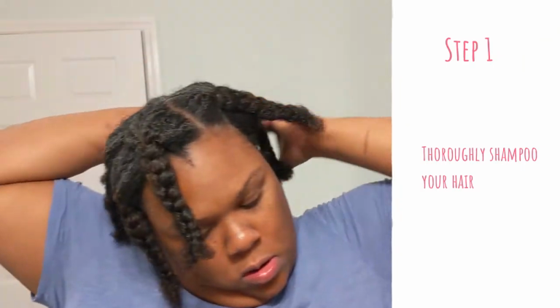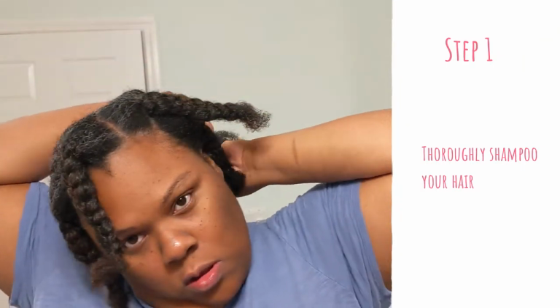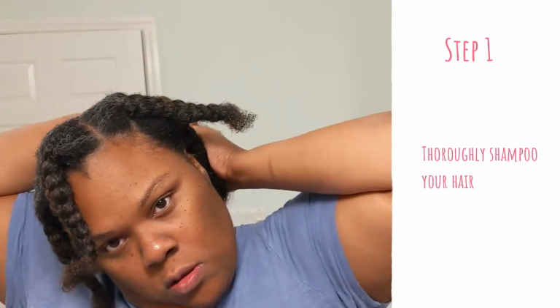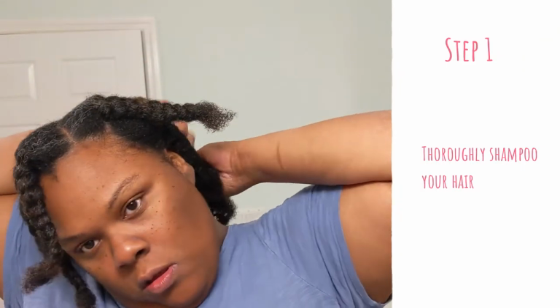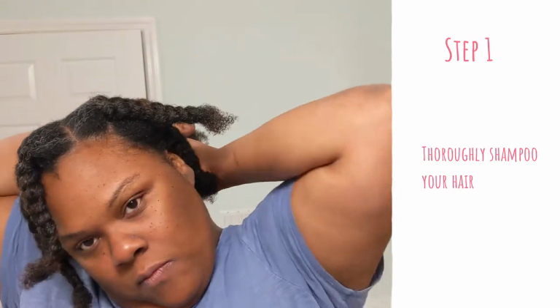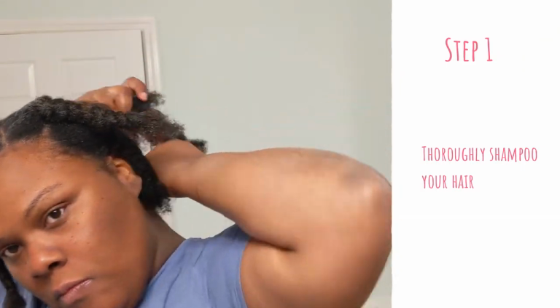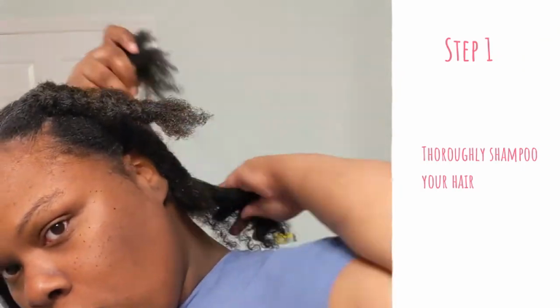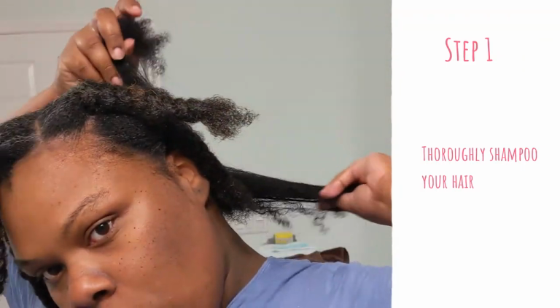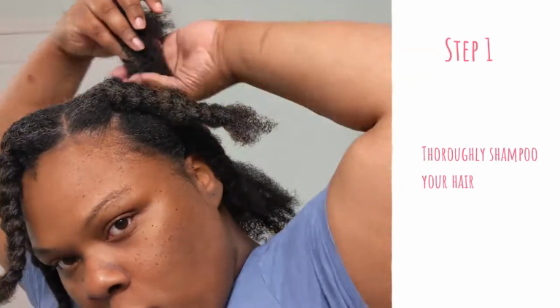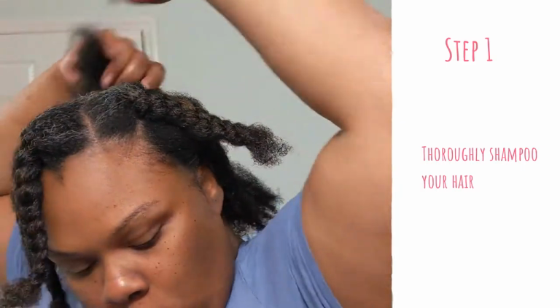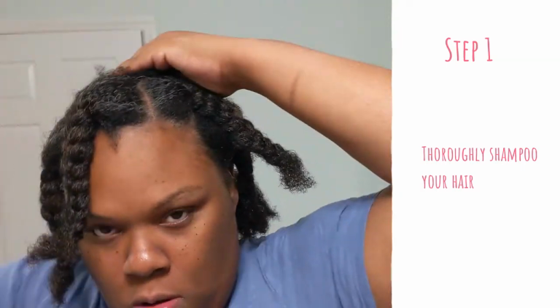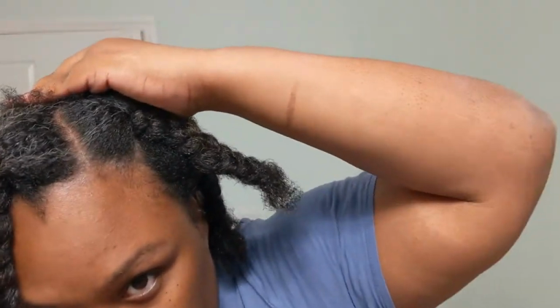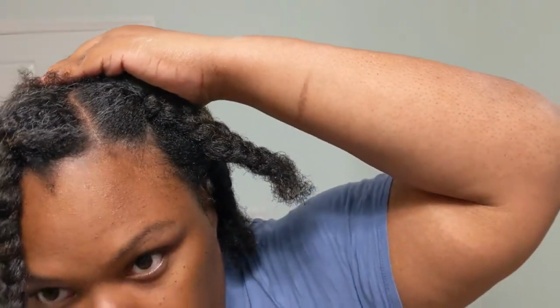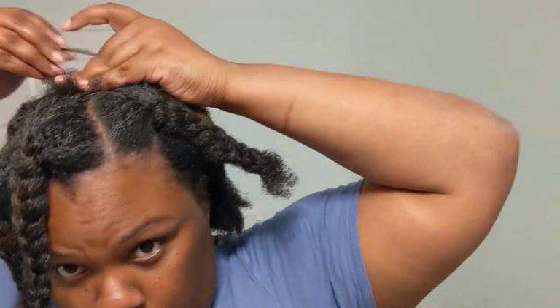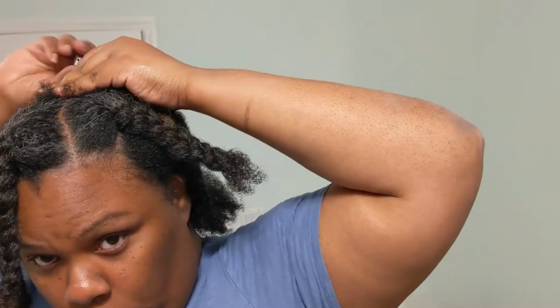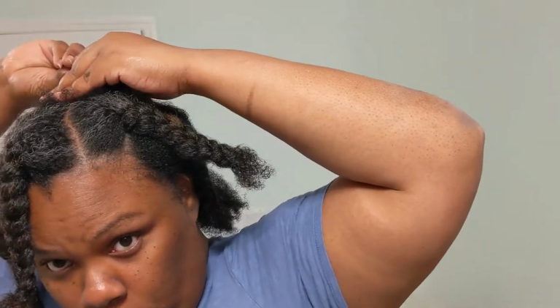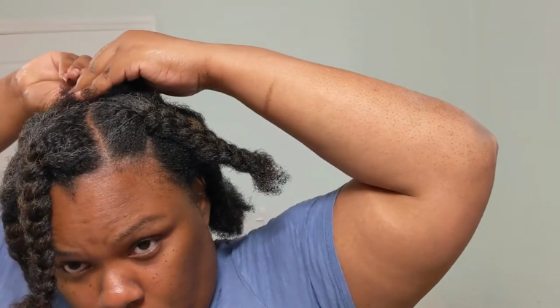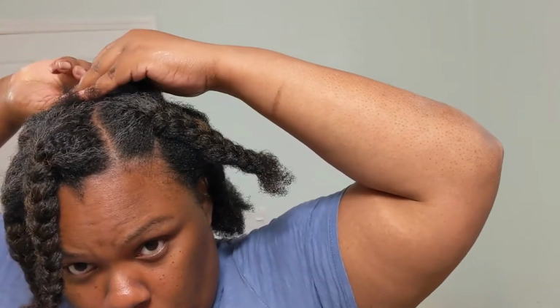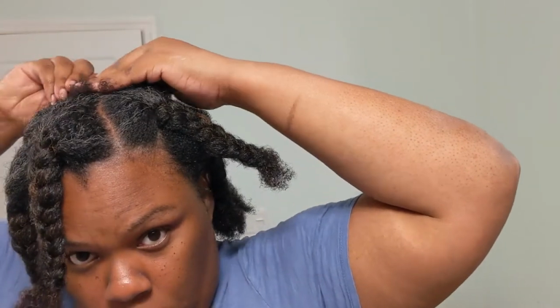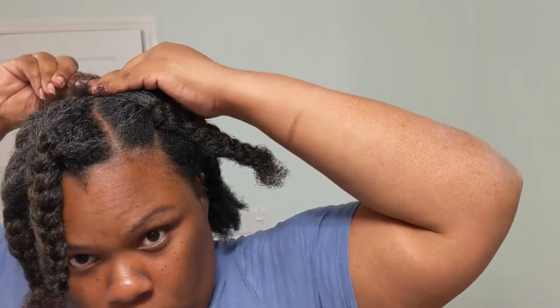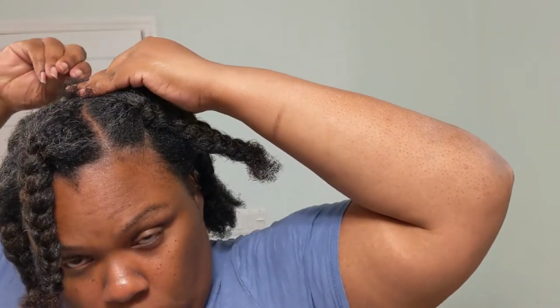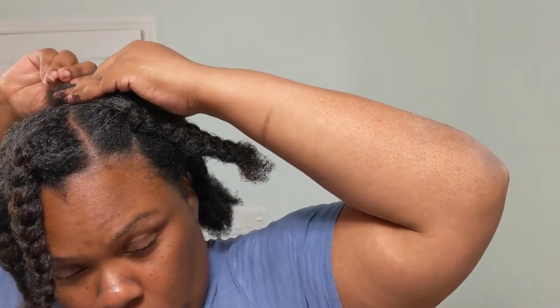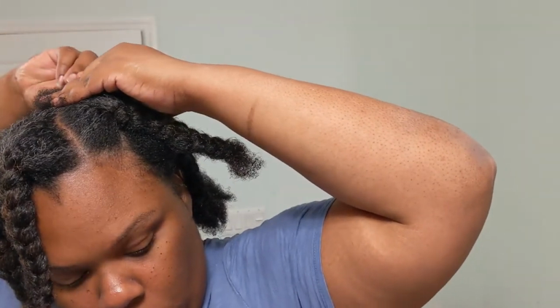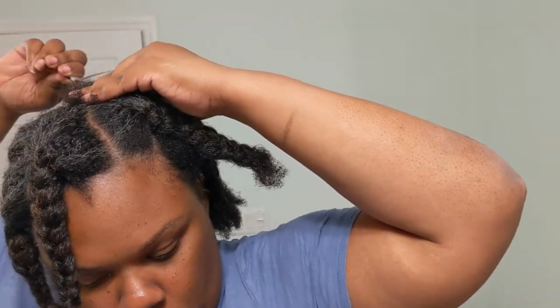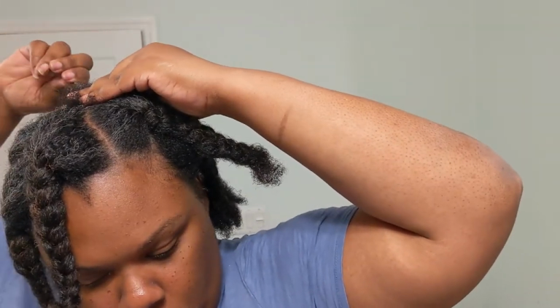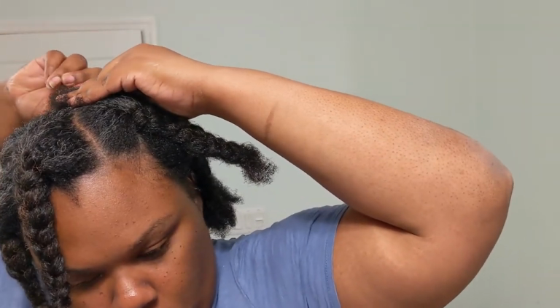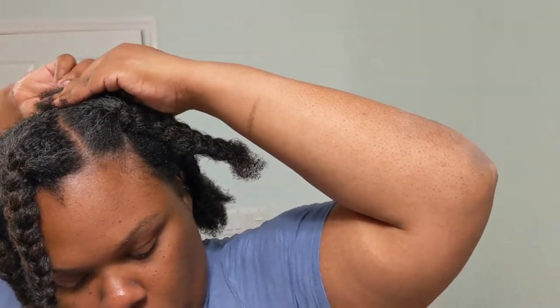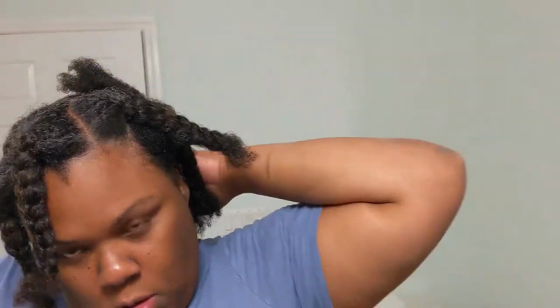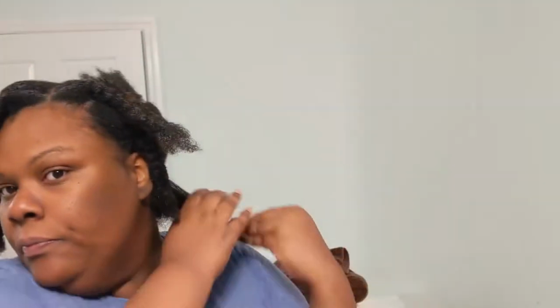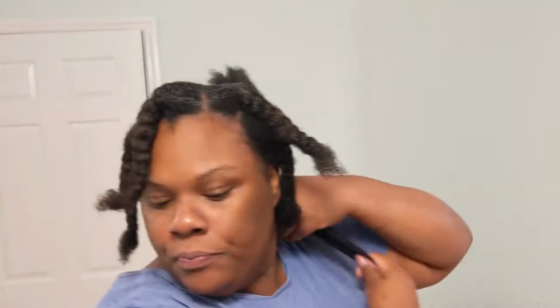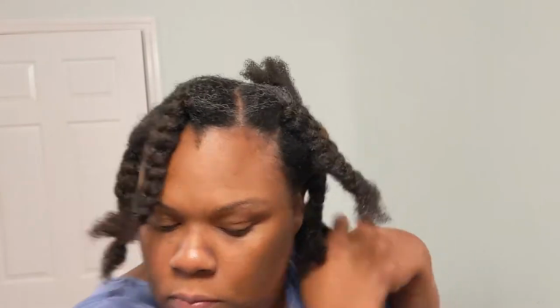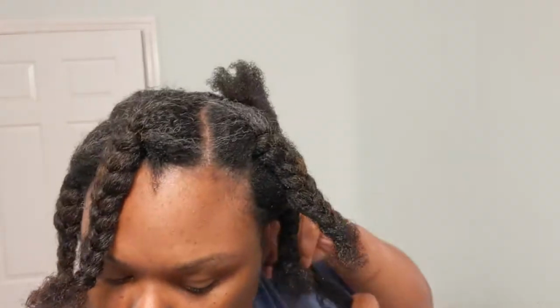So that's what I did. I used my sulfate-free shampoo, went in at the roots and worked it down the hair. I did it in sections just to make sure all my hair was clean.